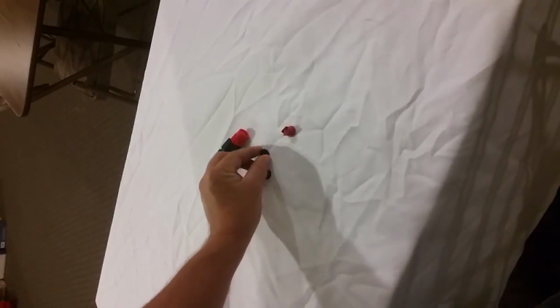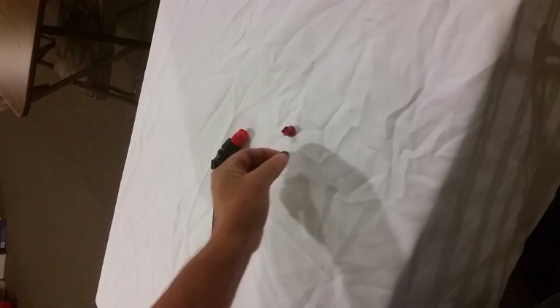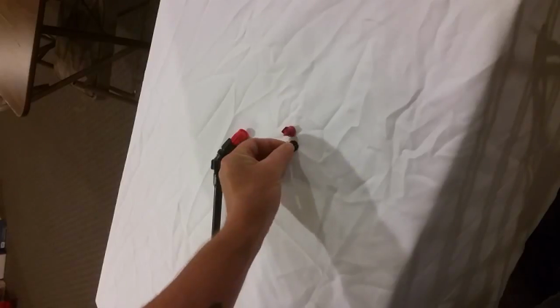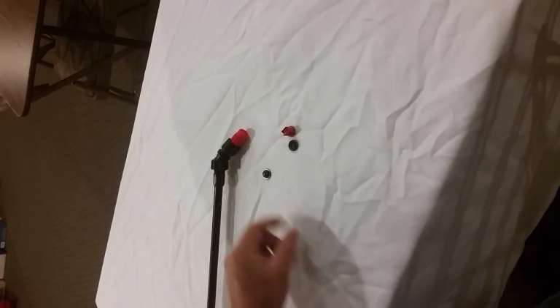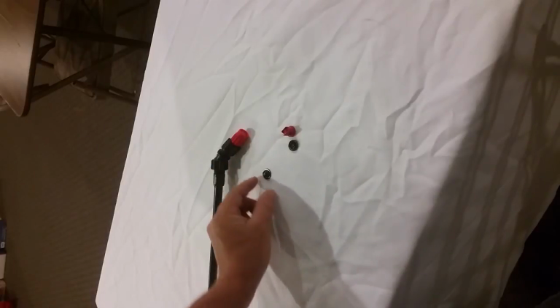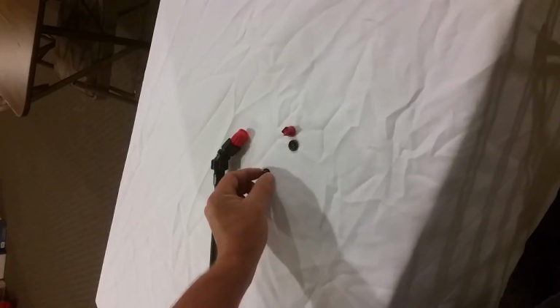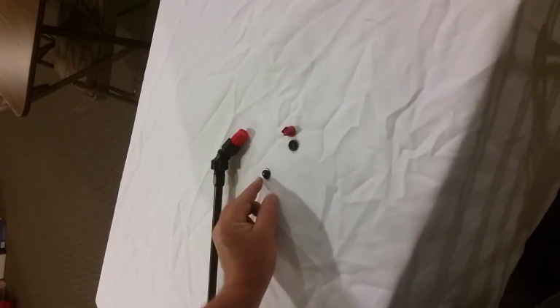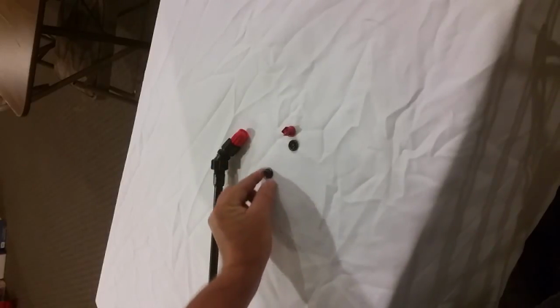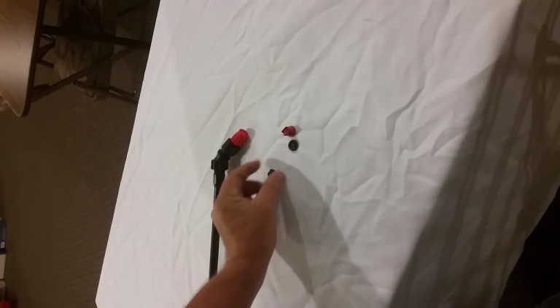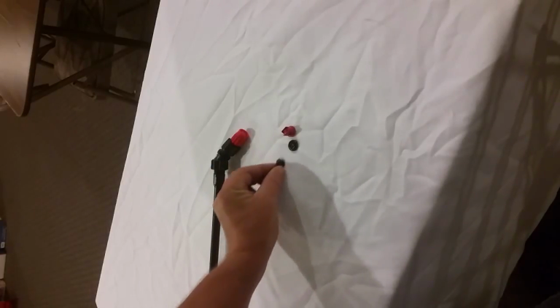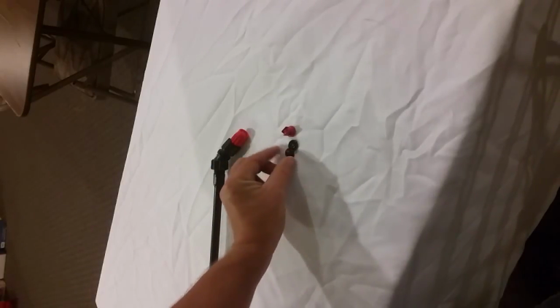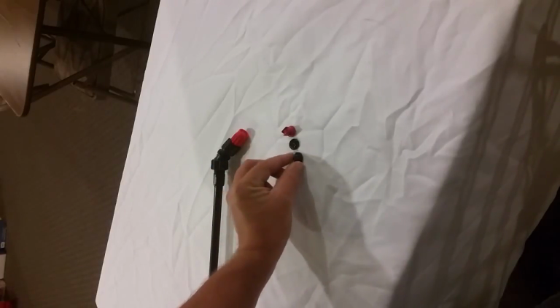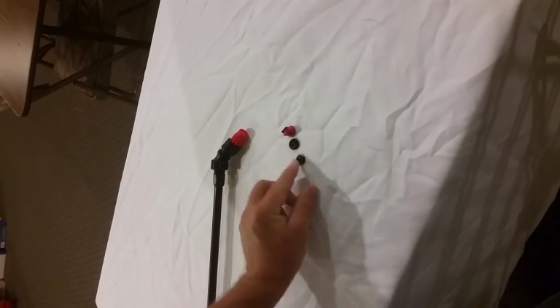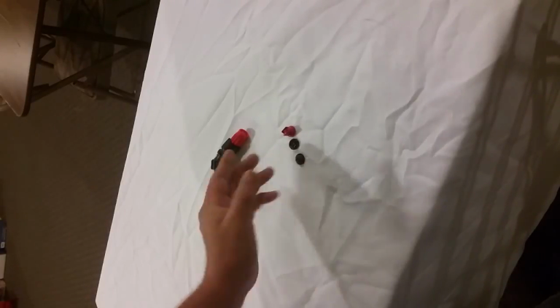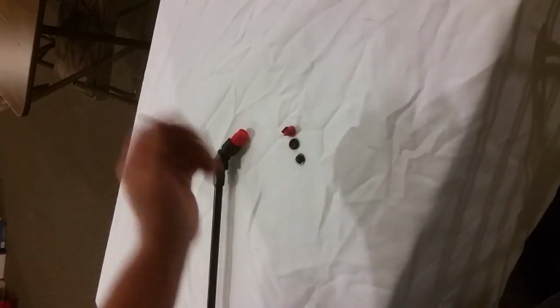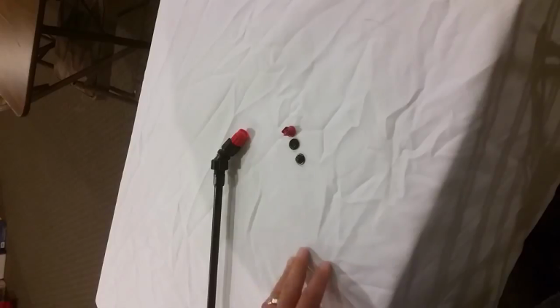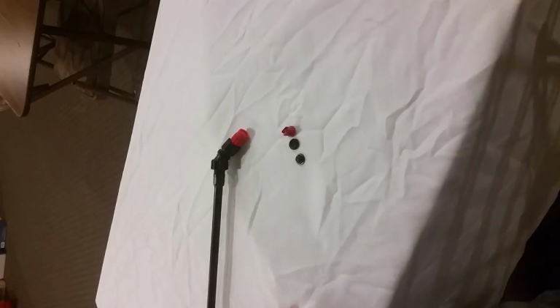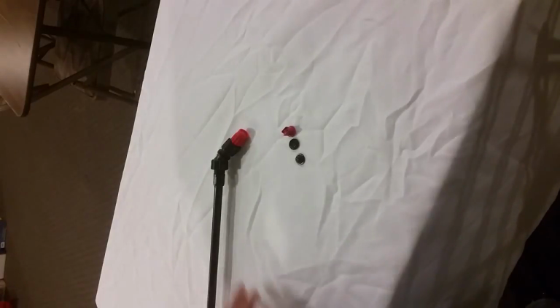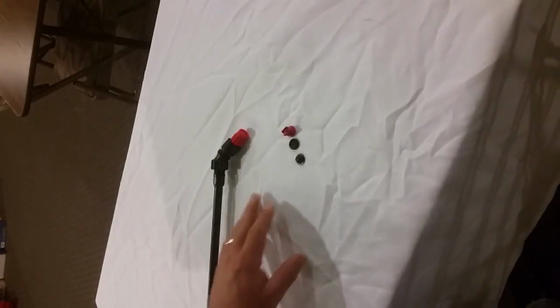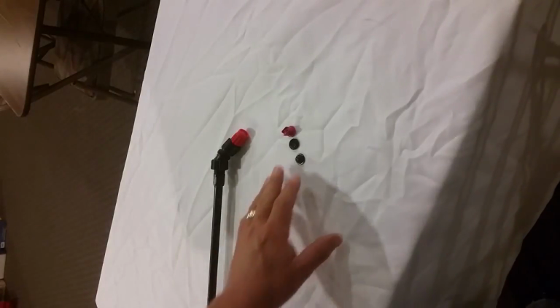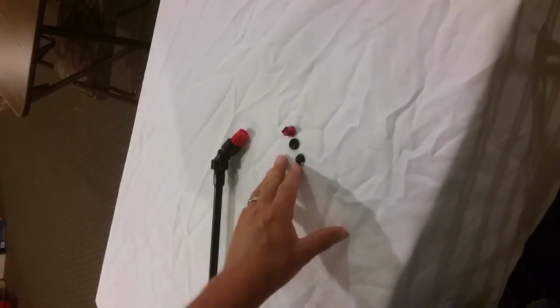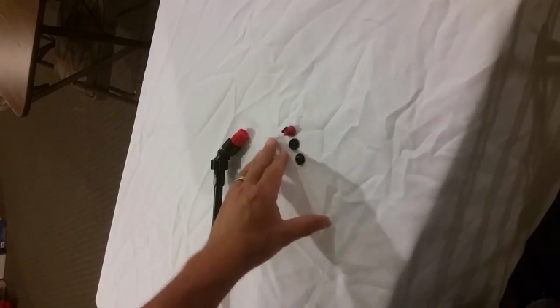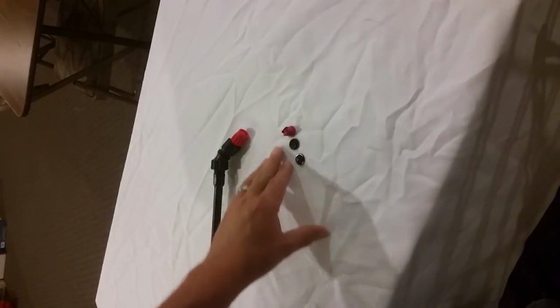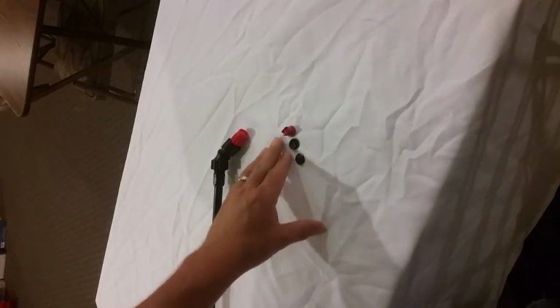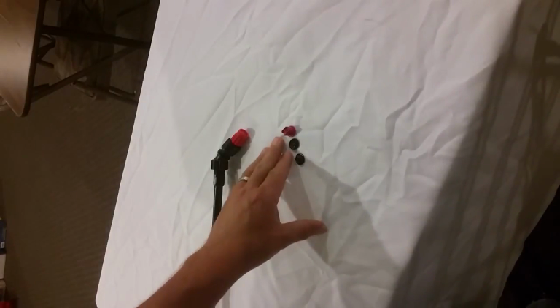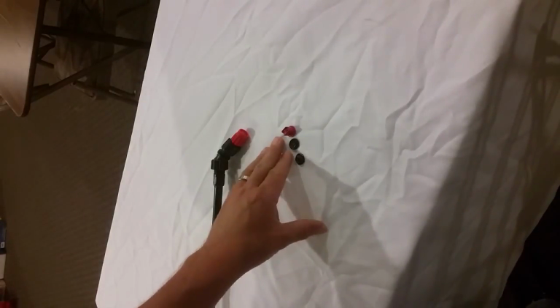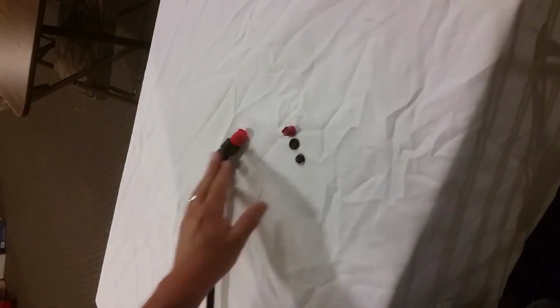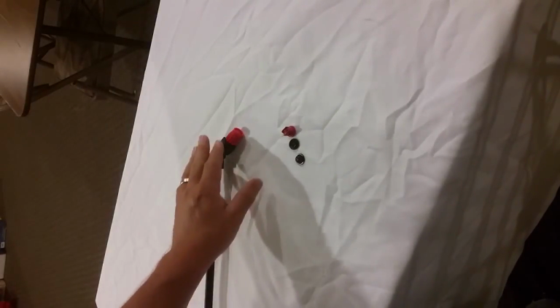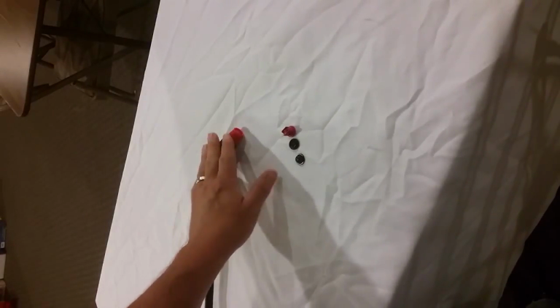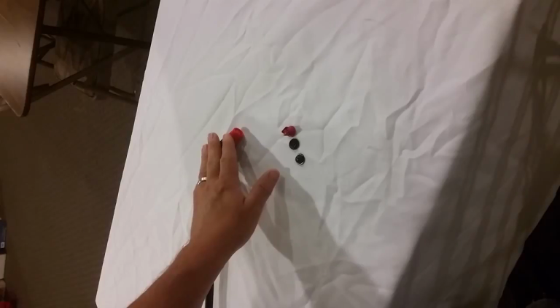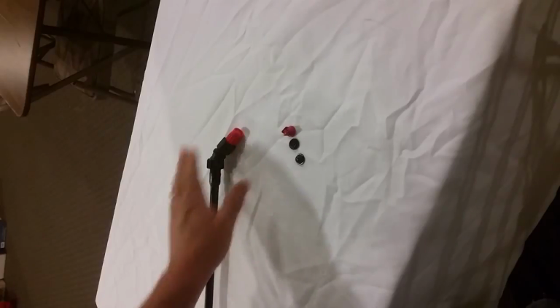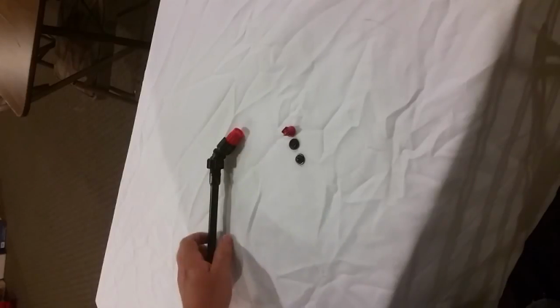We have a flat spray nozzle, we have a swirl plate, and we also have a jet cap, which is a singular stream type pattern. Here's how you change these nozzles from the adjustable.